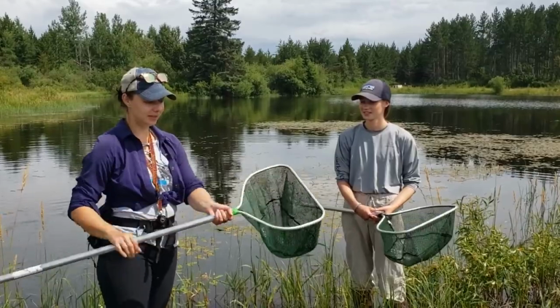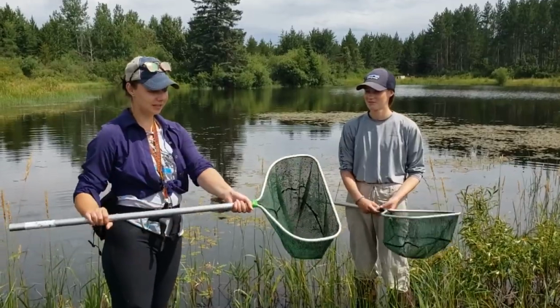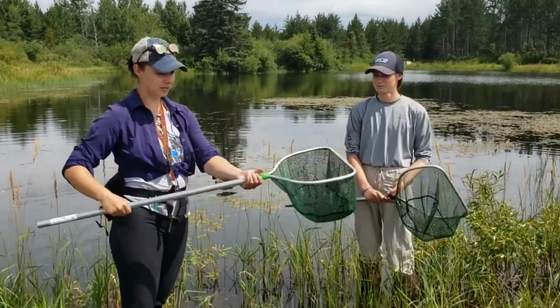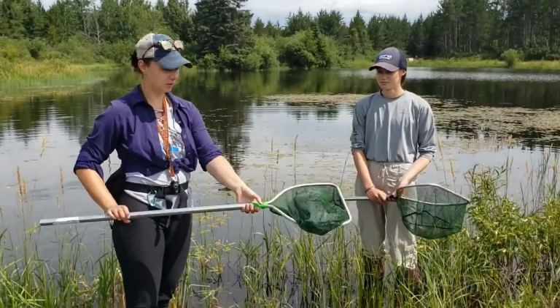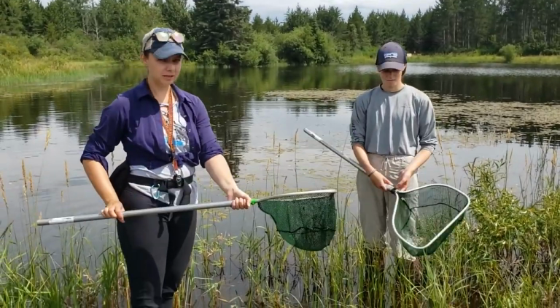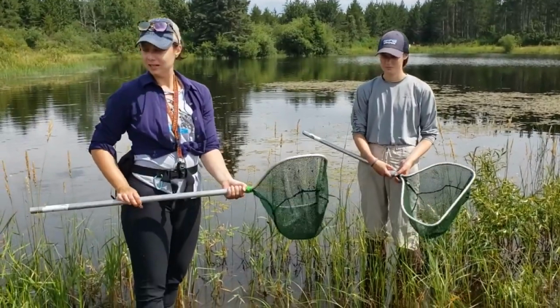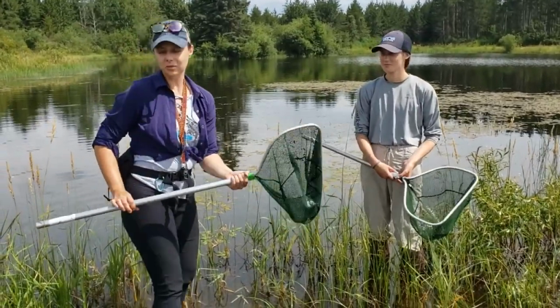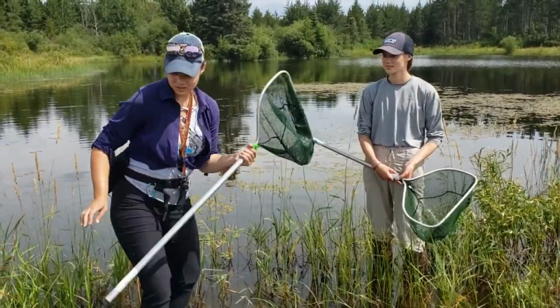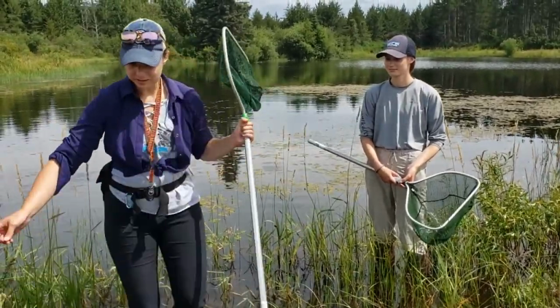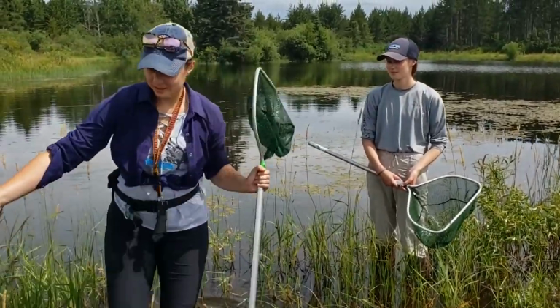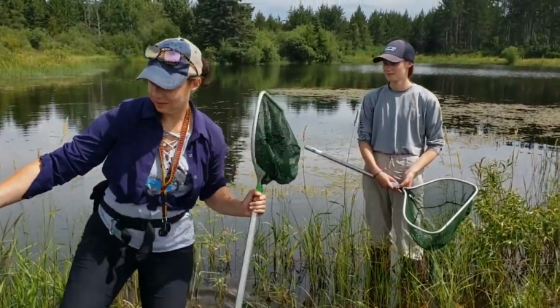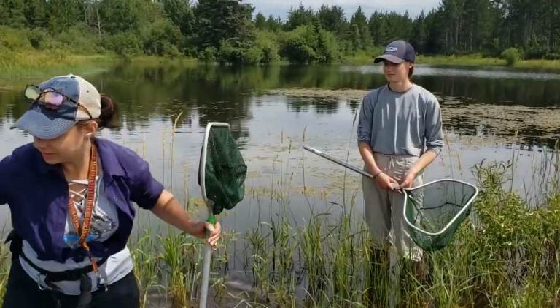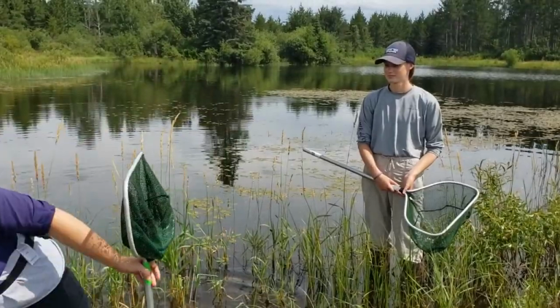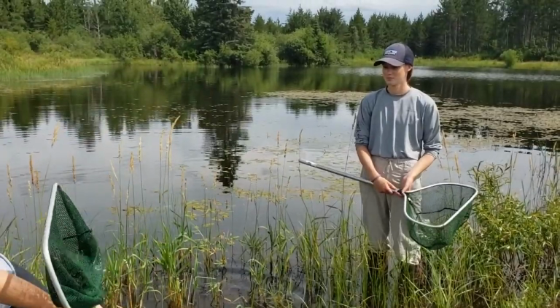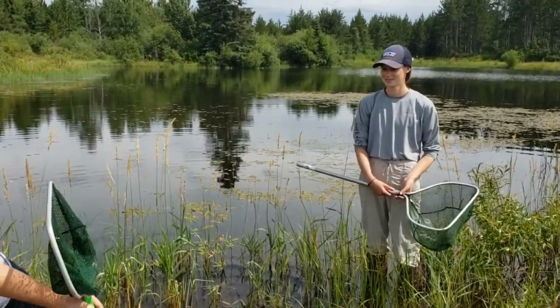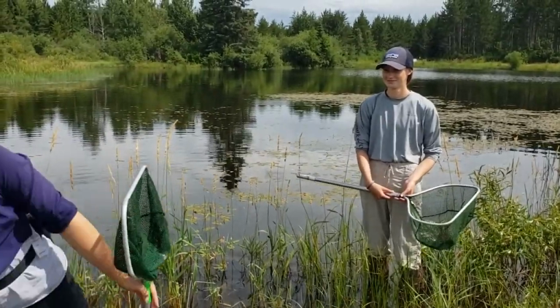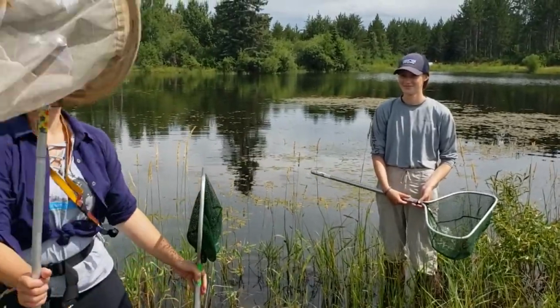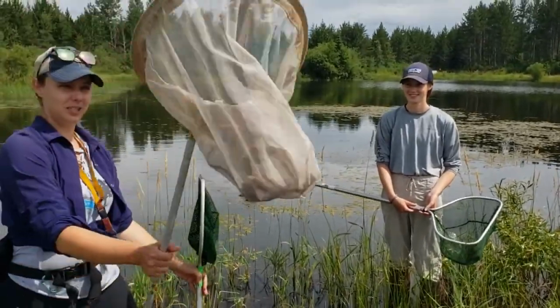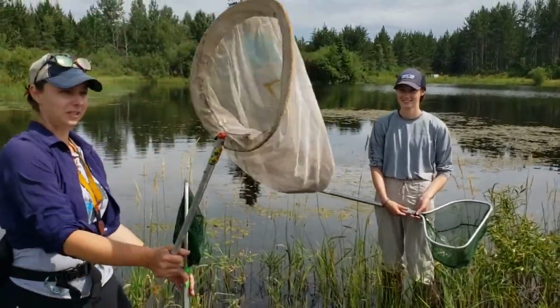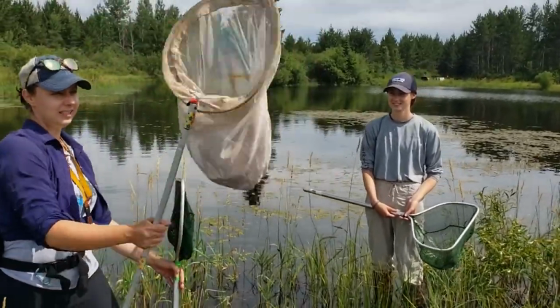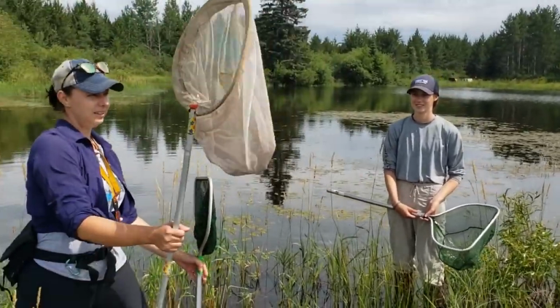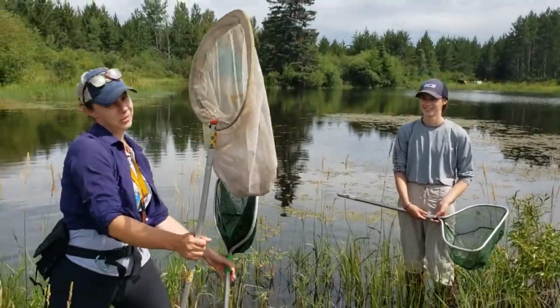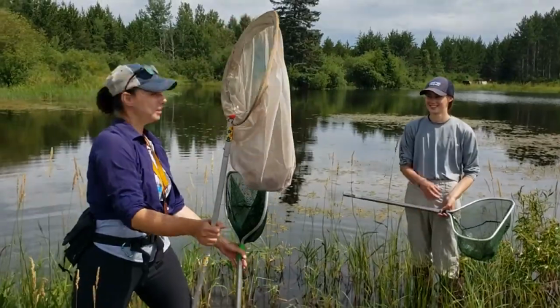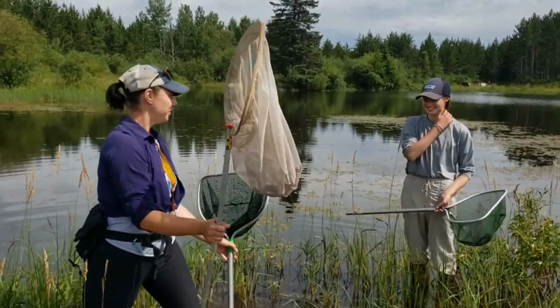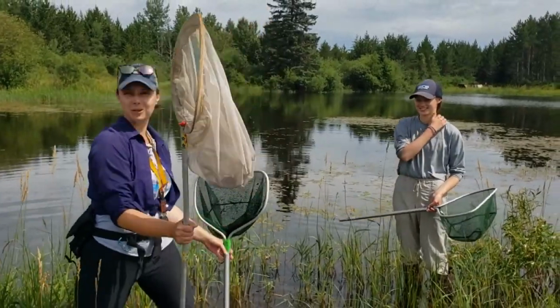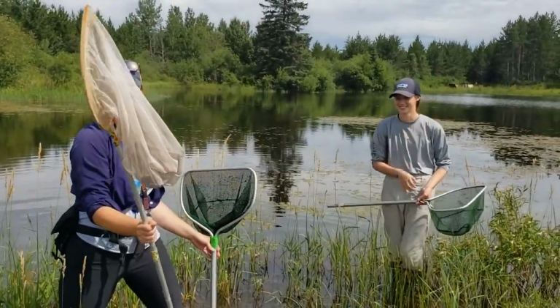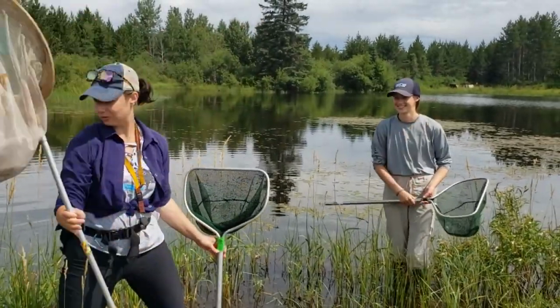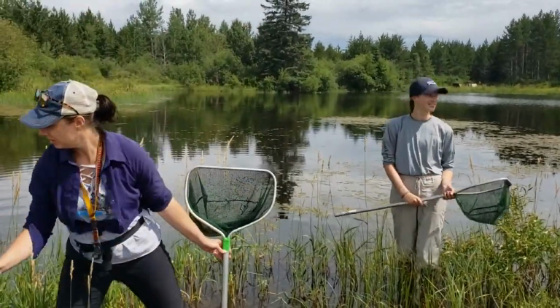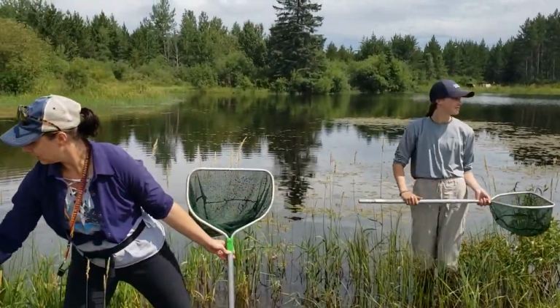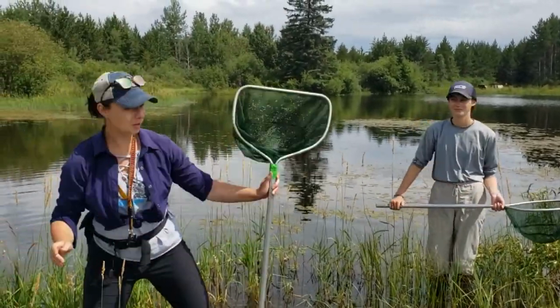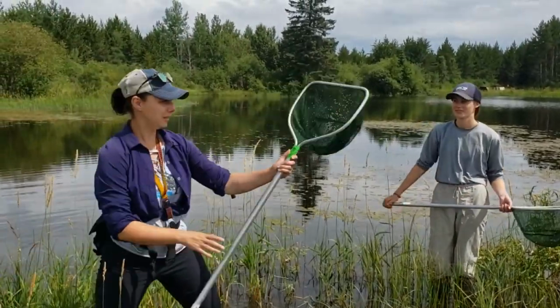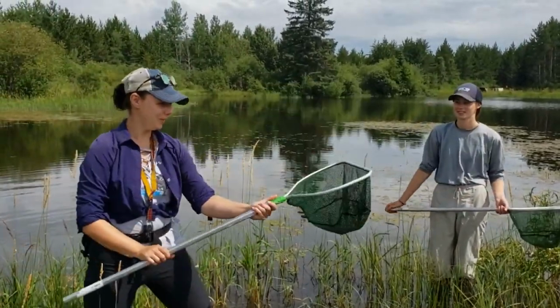You take these nets — they're made to go in the water. You don't want to use an aerial net. This is an aerial net; this is for catching things in the air. Don't put this one in the water if you have them in your classroom or in your home. You want one that's waterproof, like these beasts.